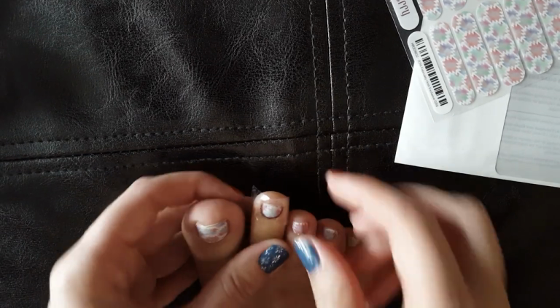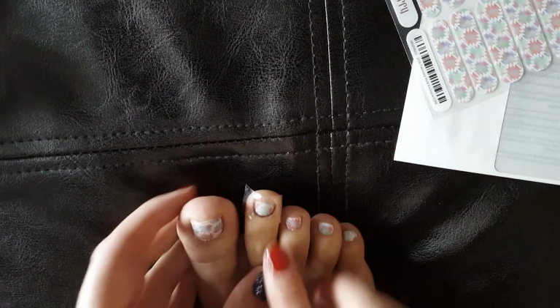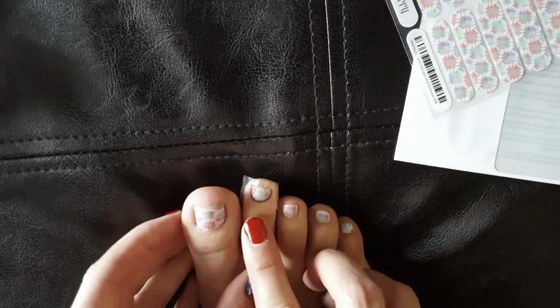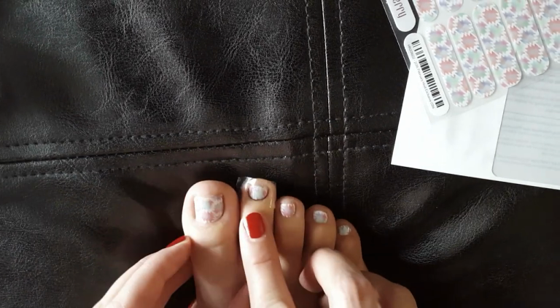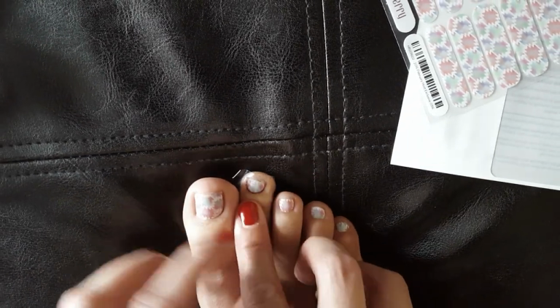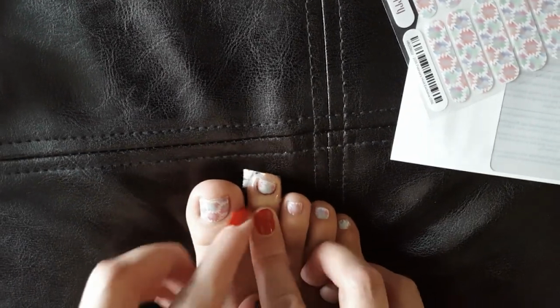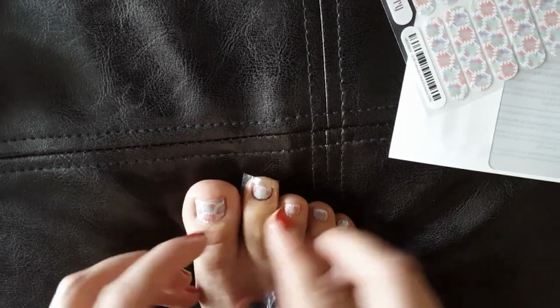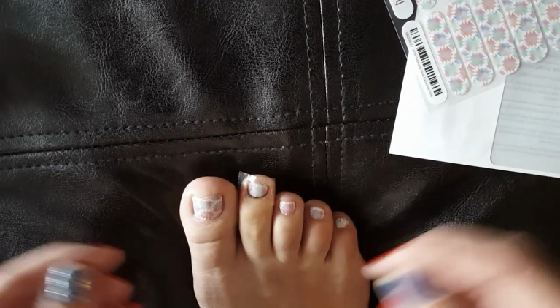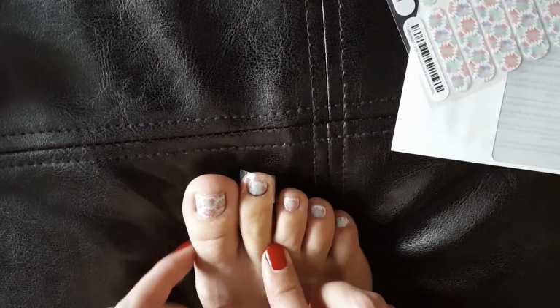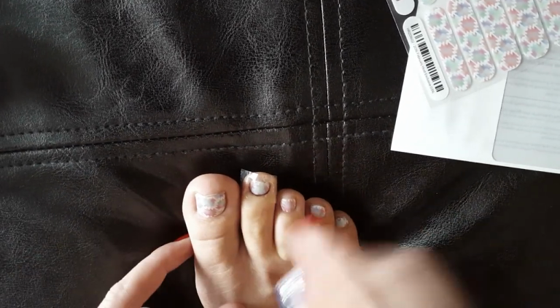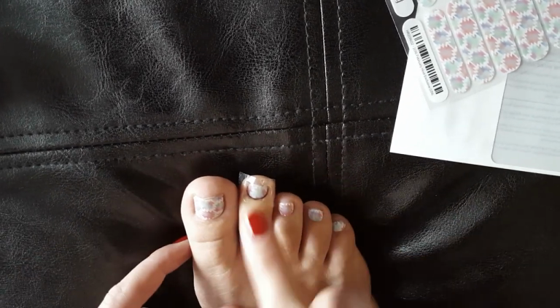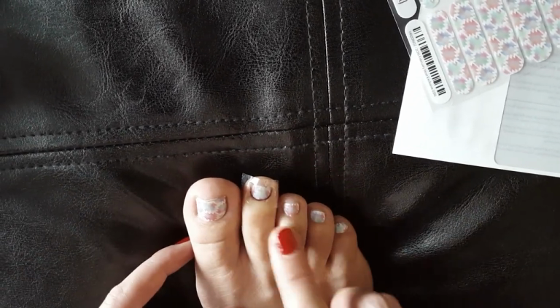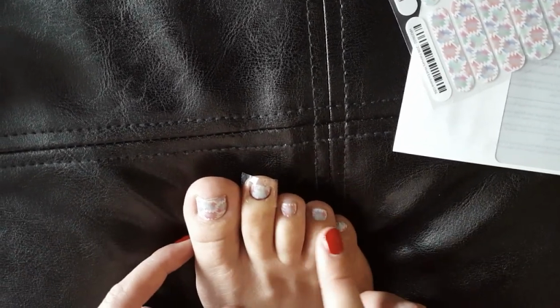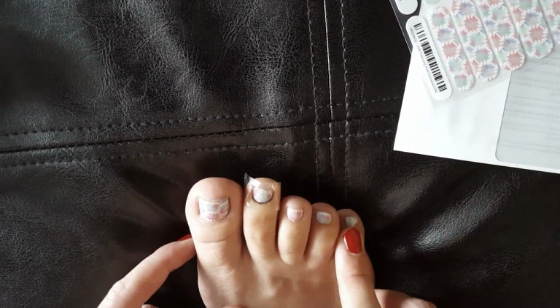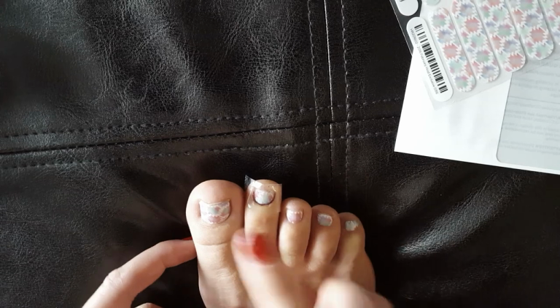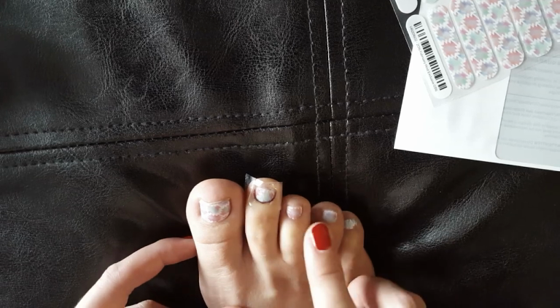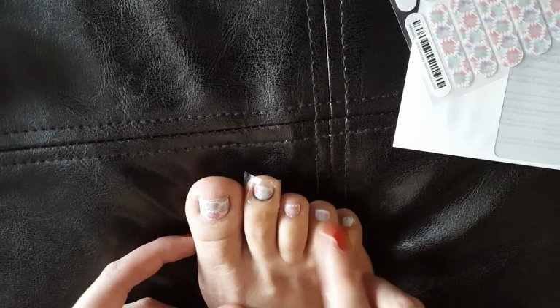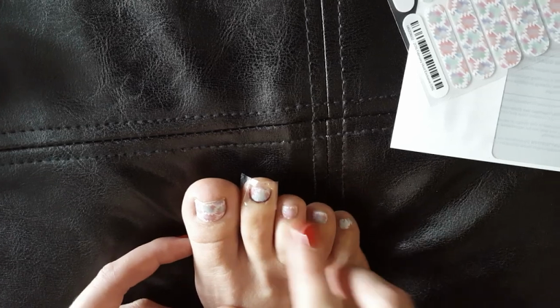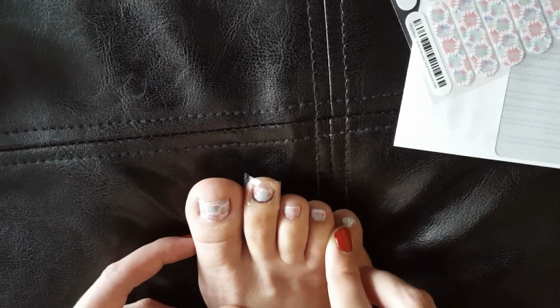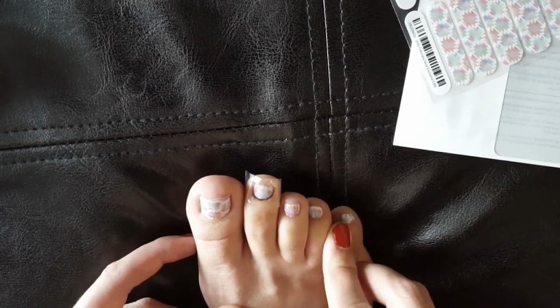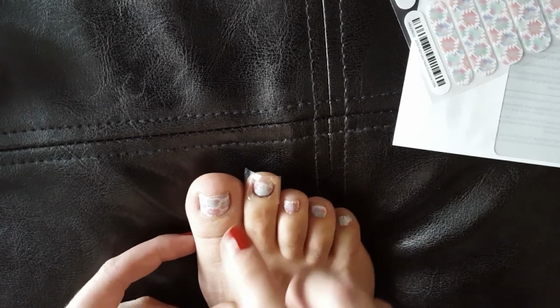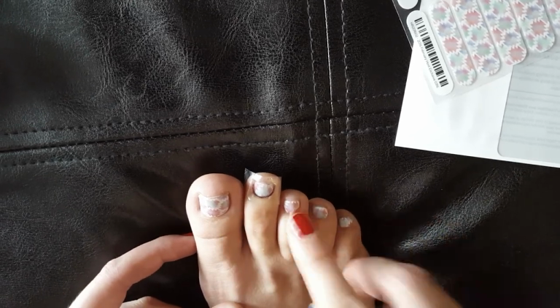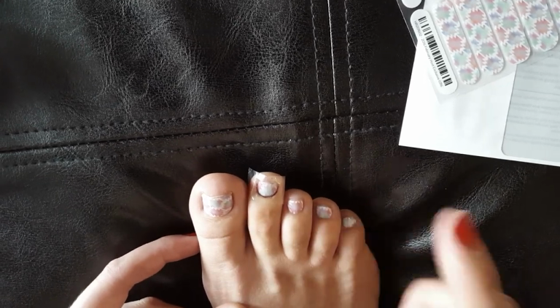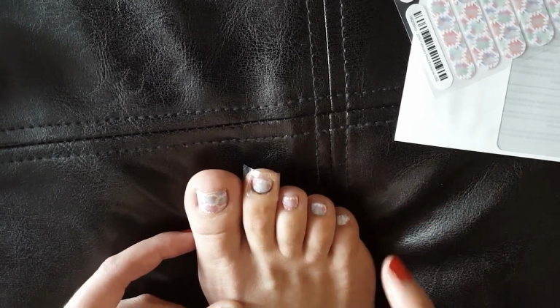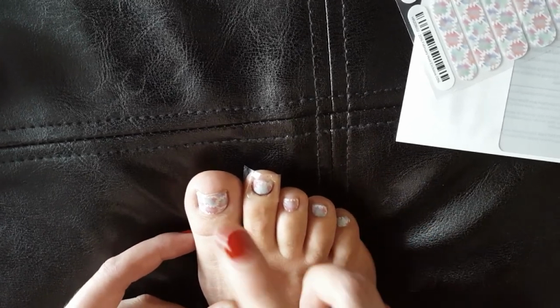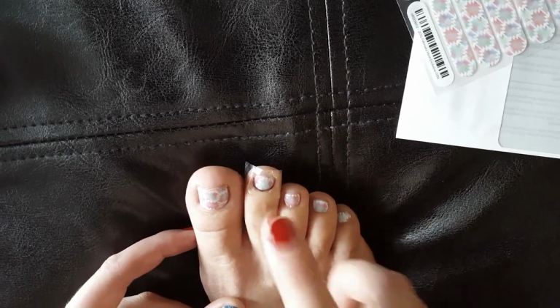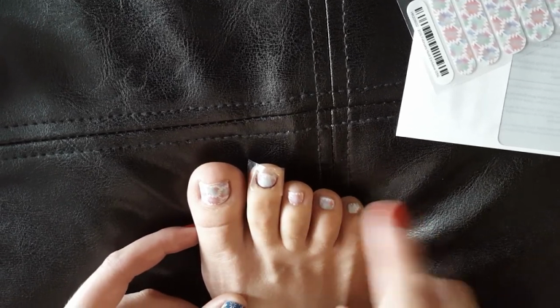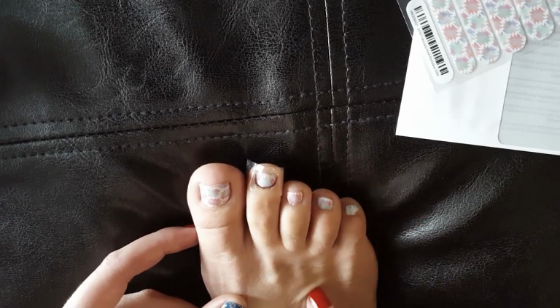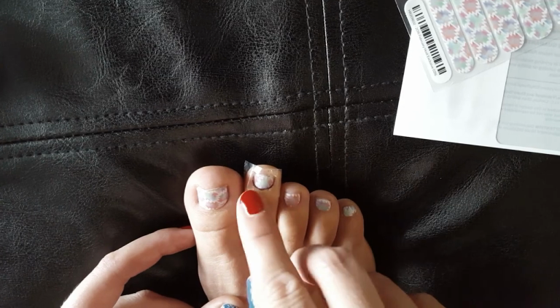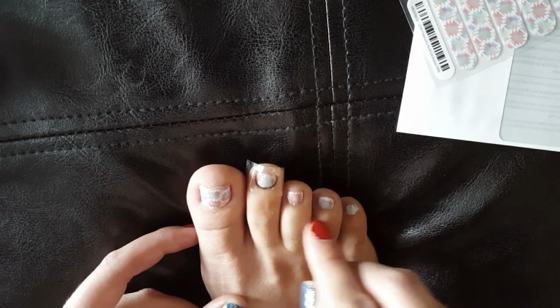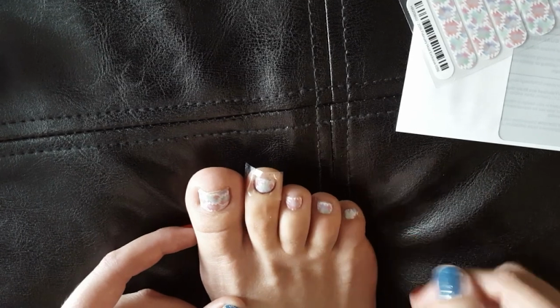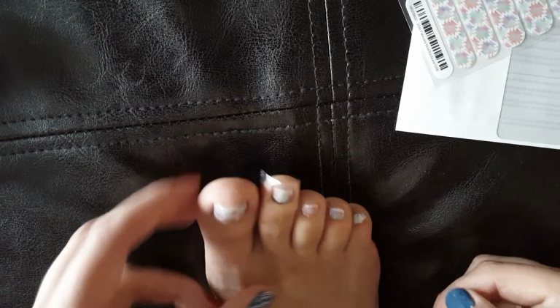Before, I didn't do just one at a time — I did all the toes with tape and traced them first, and then one by one started cutting the pieces to put them on.